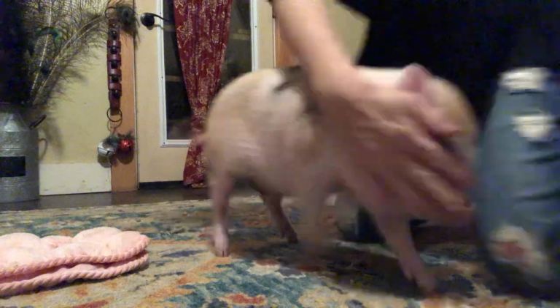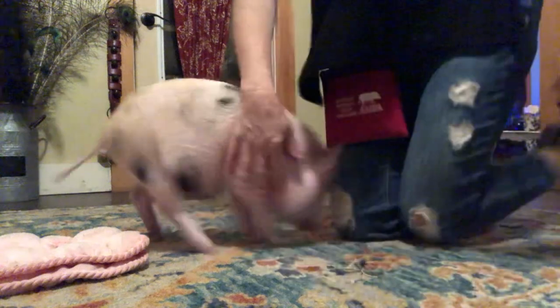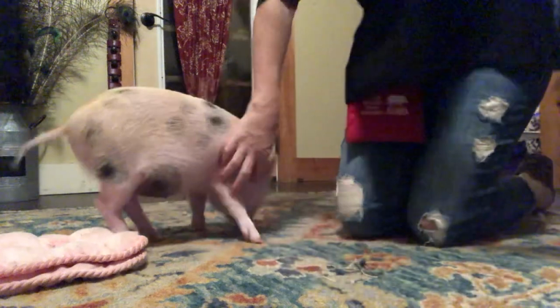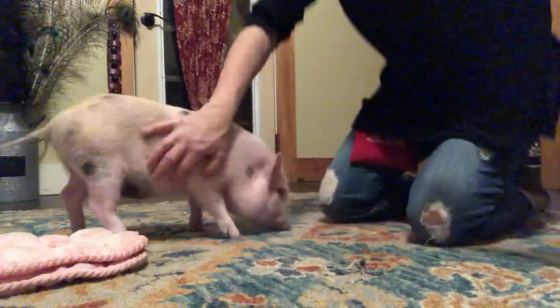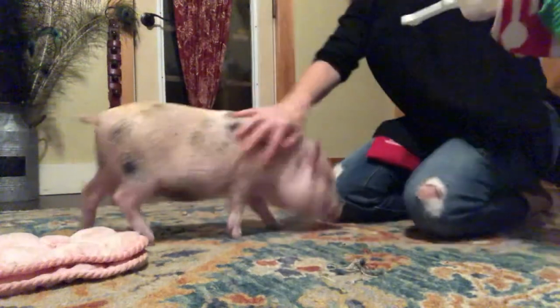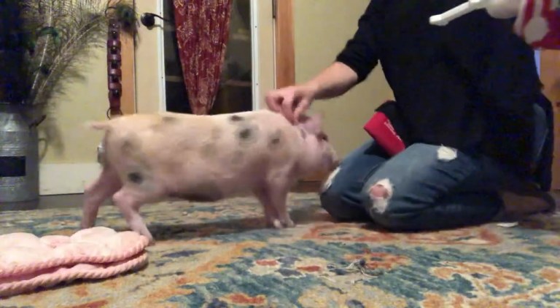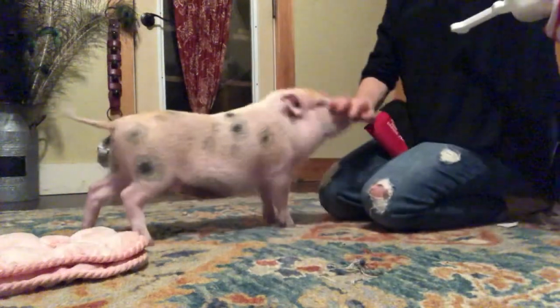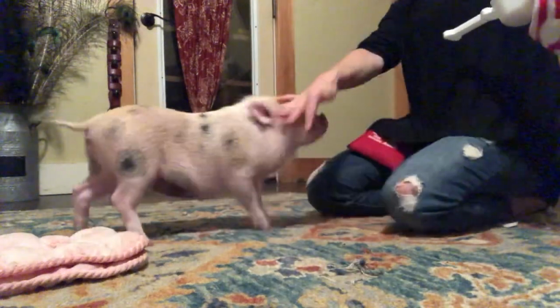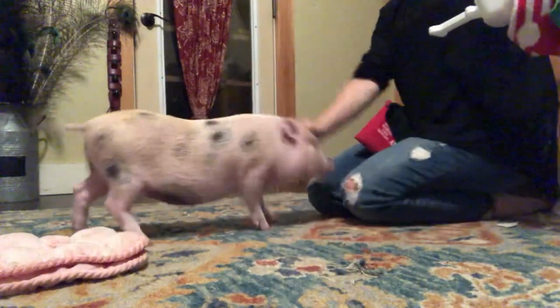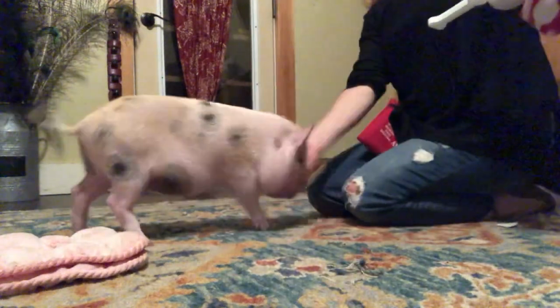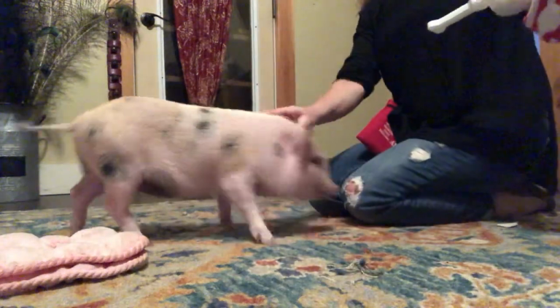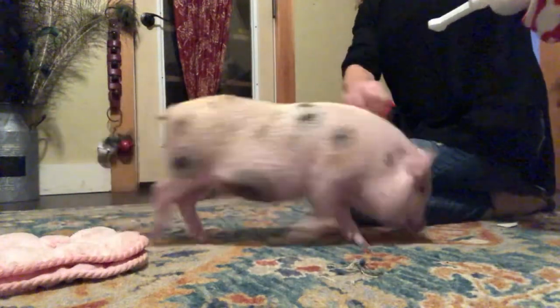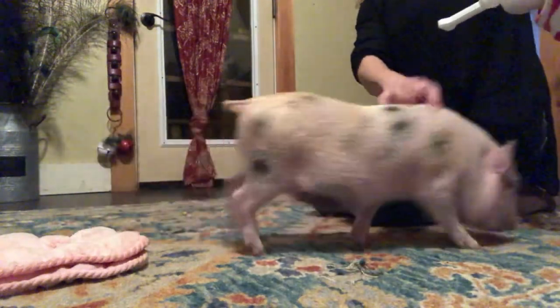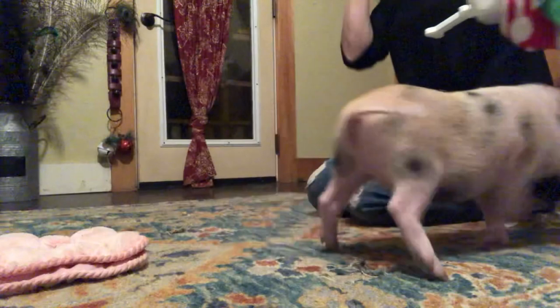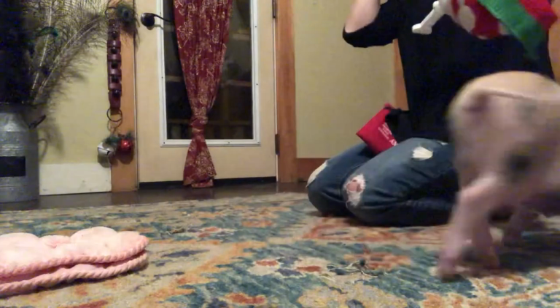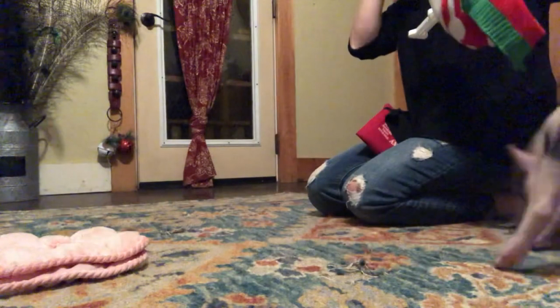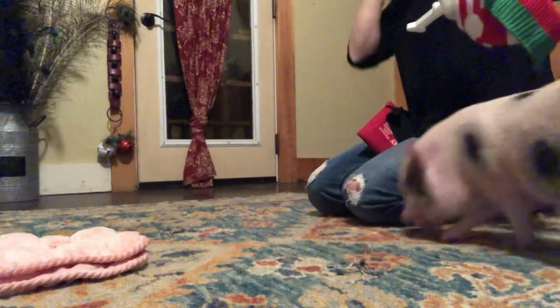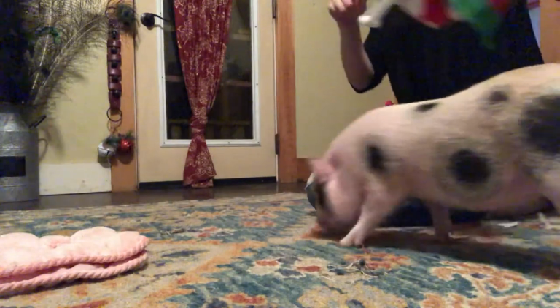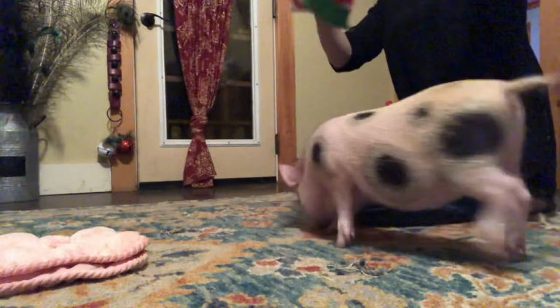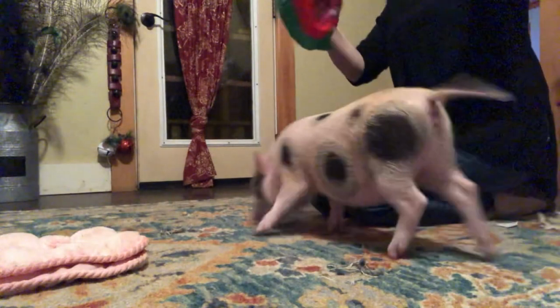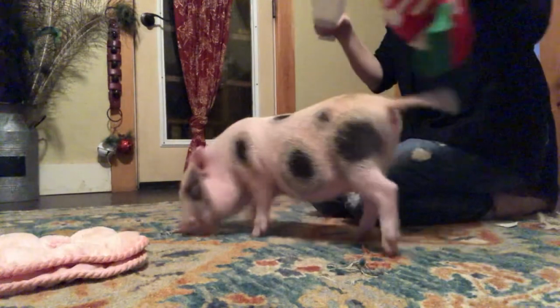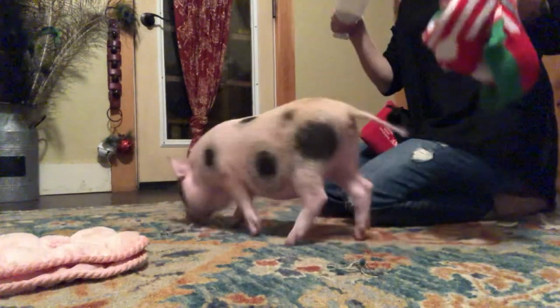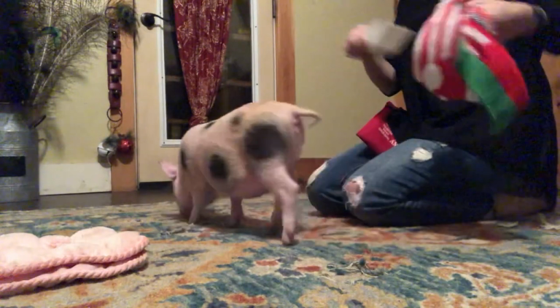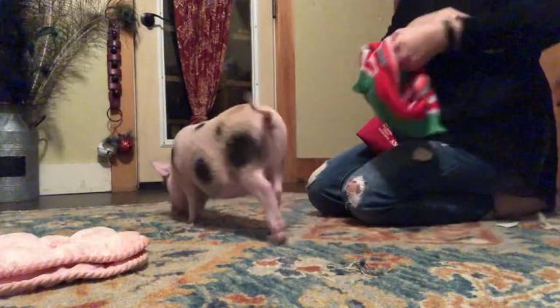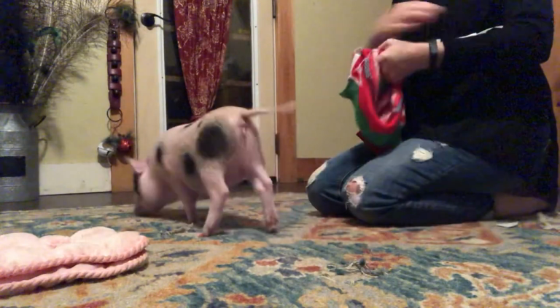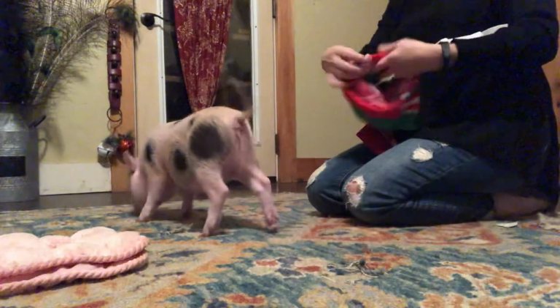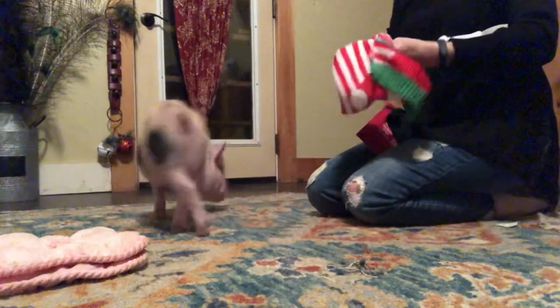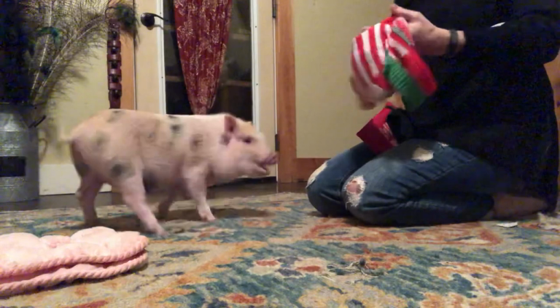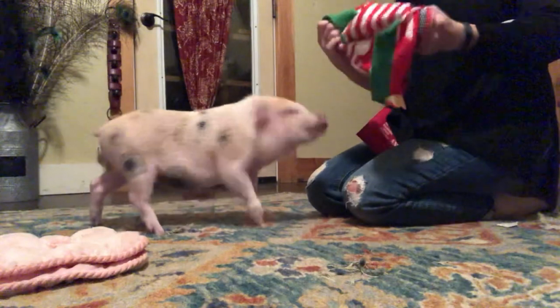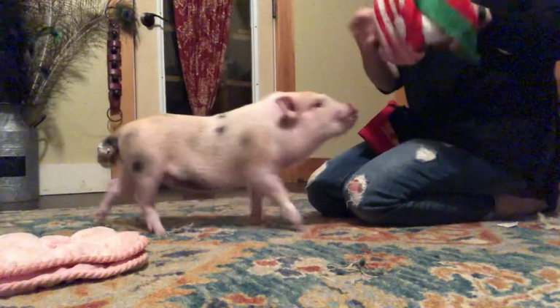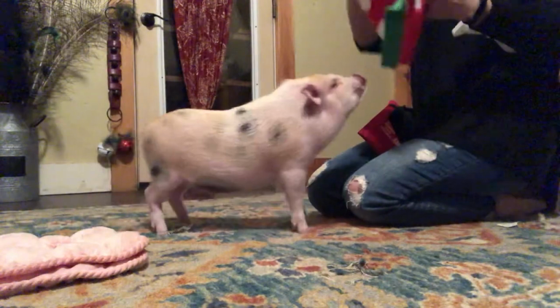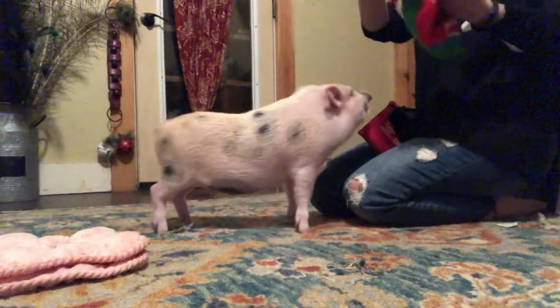I'm trying to teach Miss Evie to be accepting of putting on clothes. She already does the tutu pretty well - we've practiced it a couple of times - but I wanted to try the sweater. This is a dog sweater, so the neck's gonna be tight.